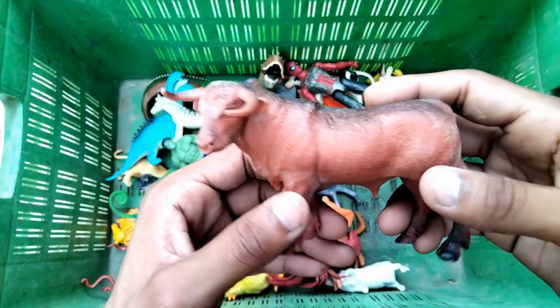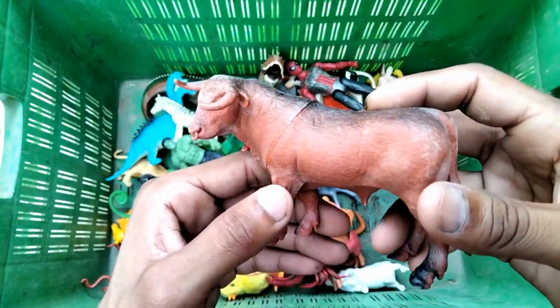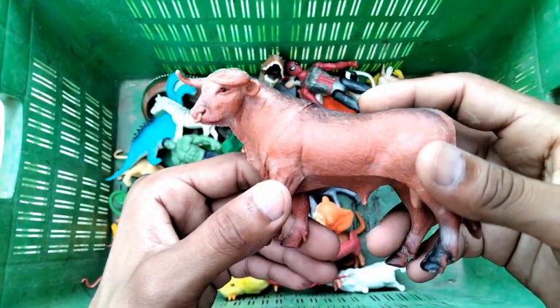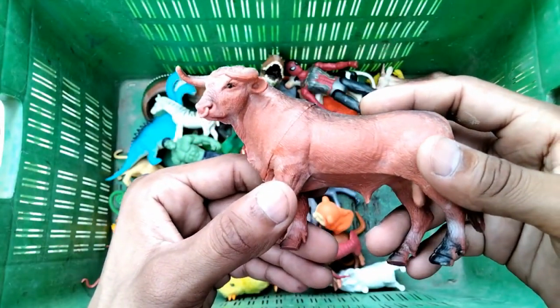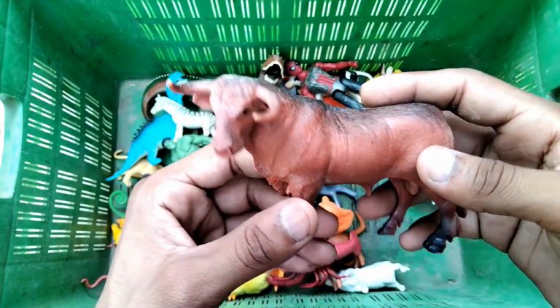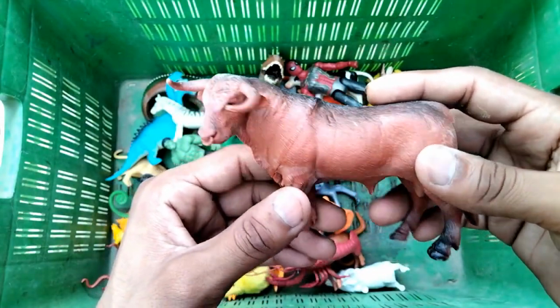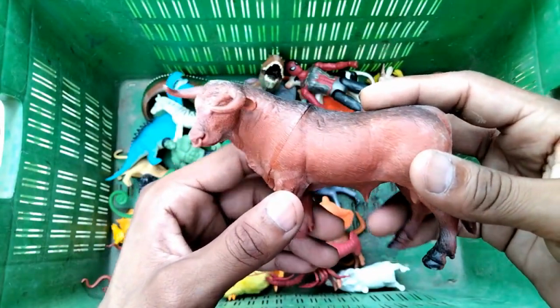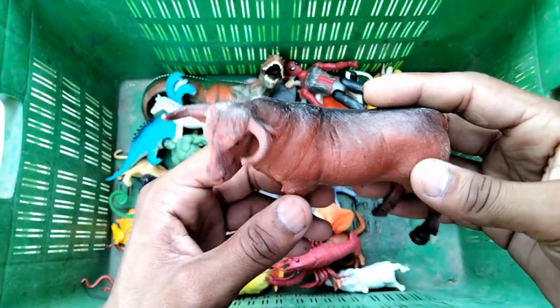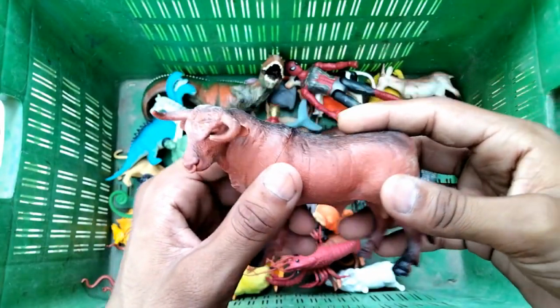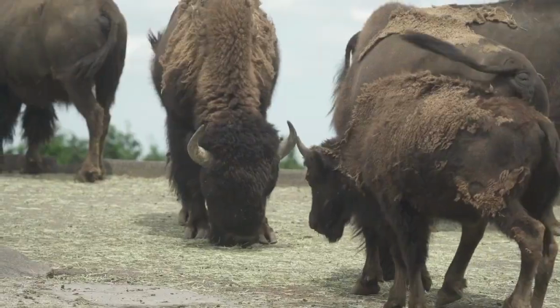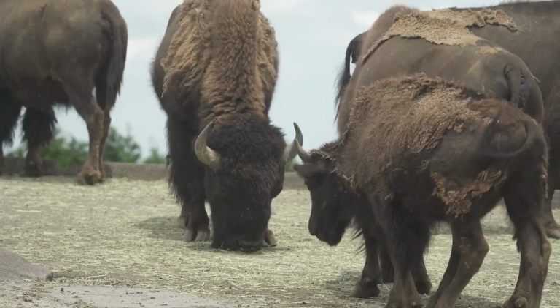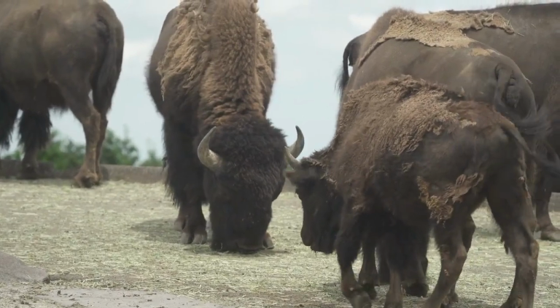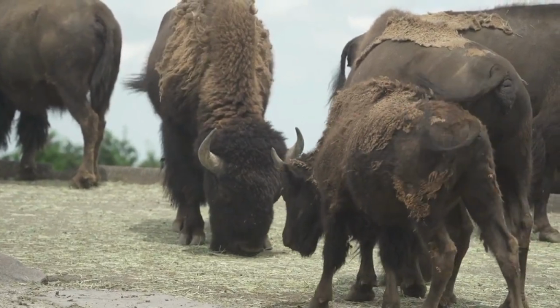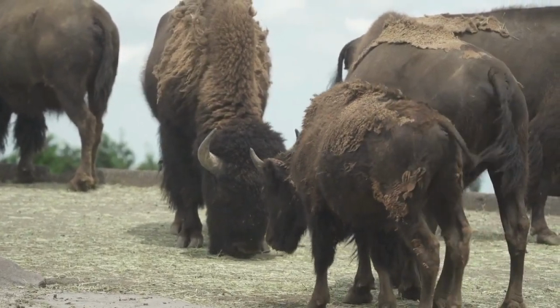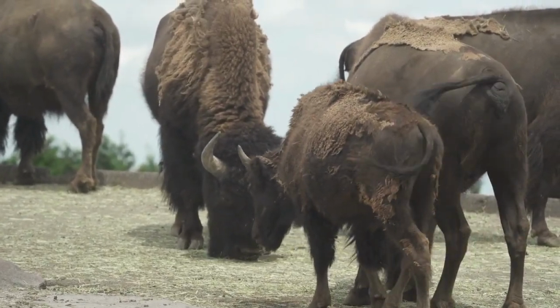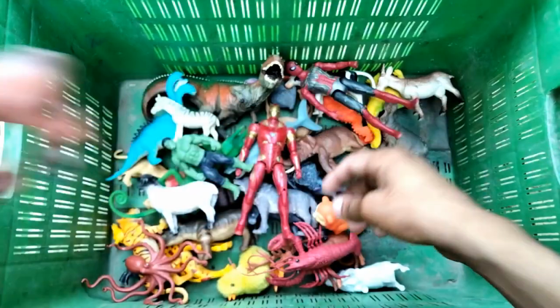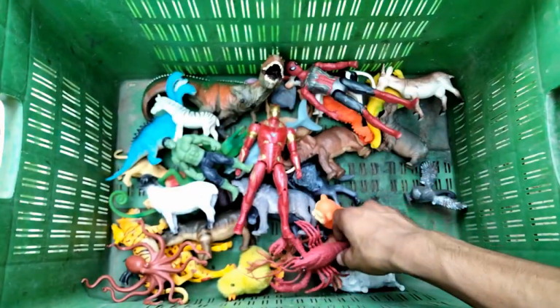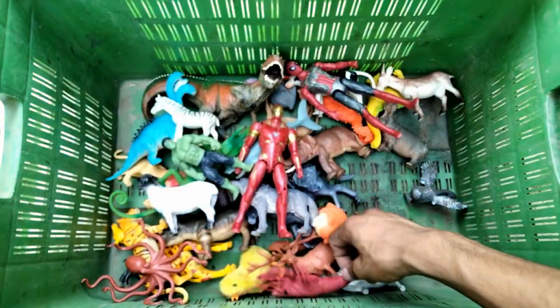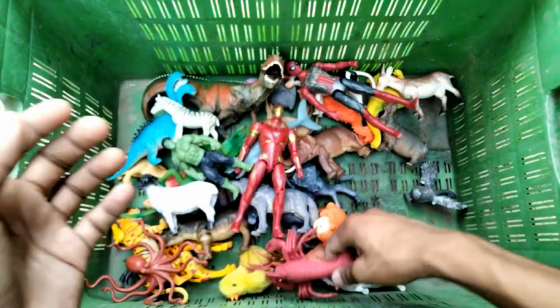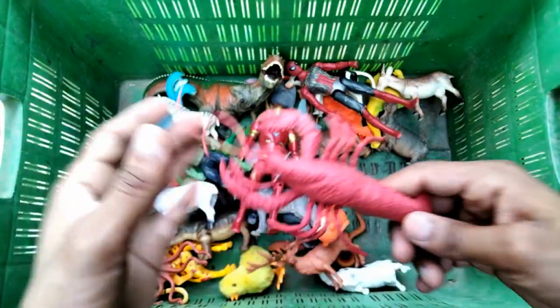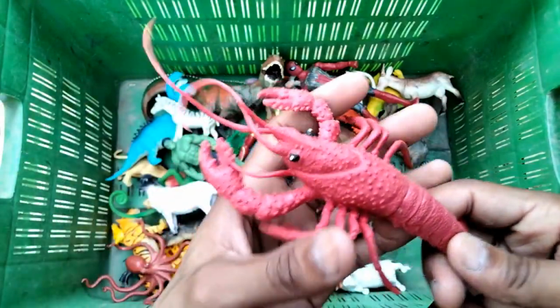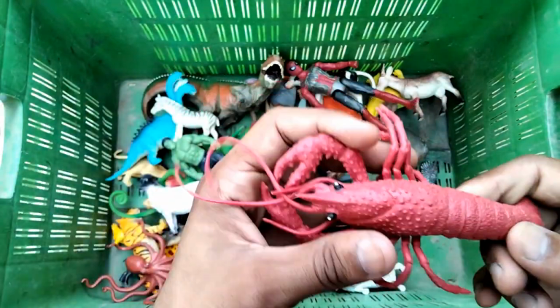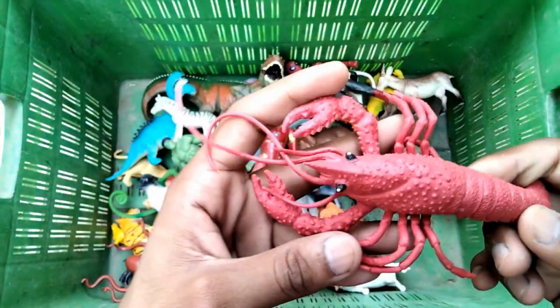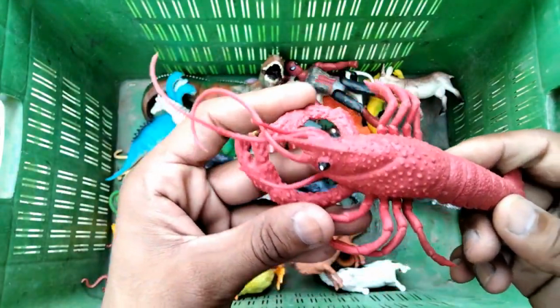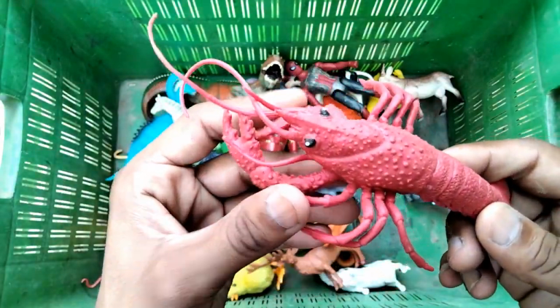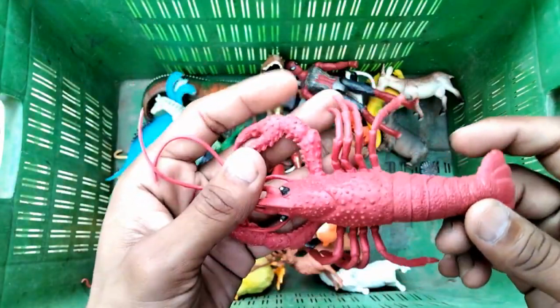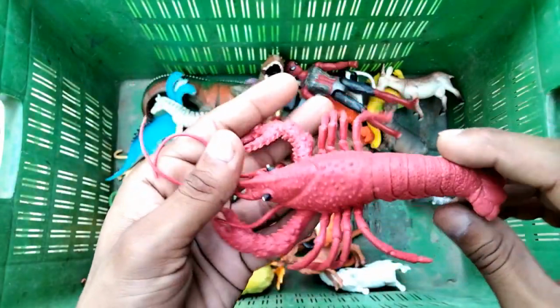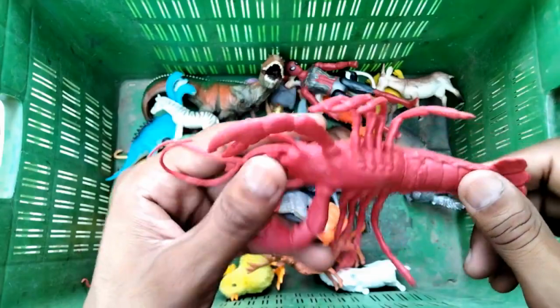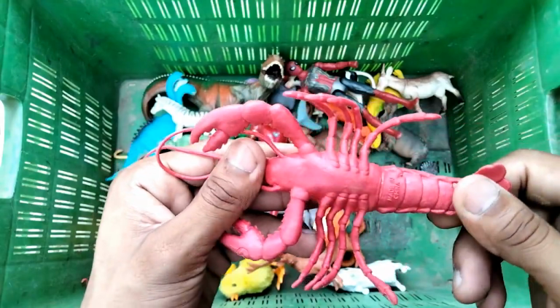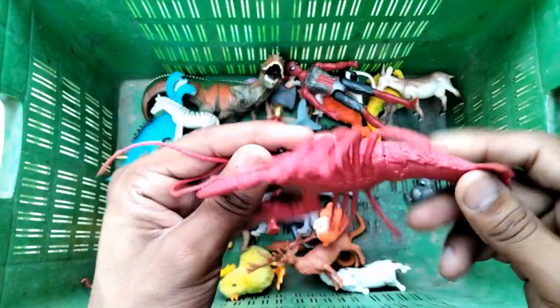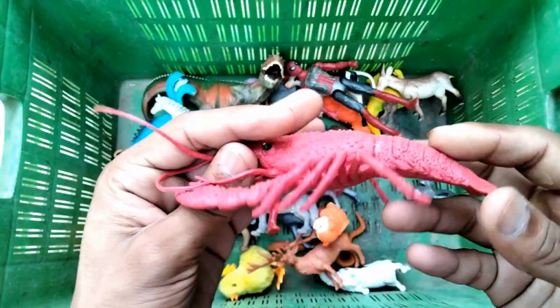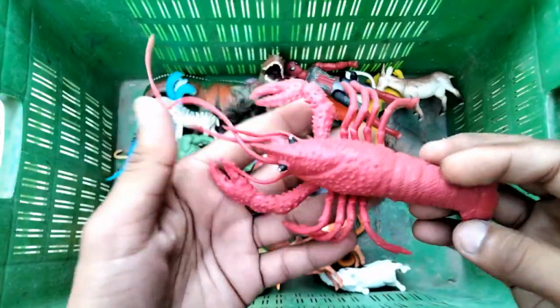Wow, look at this beautiful buffalo! And wow guys, lobster - a beautiful lobster figure.